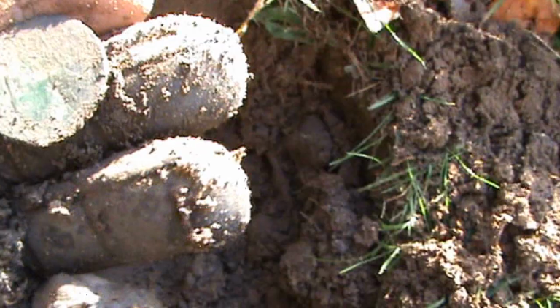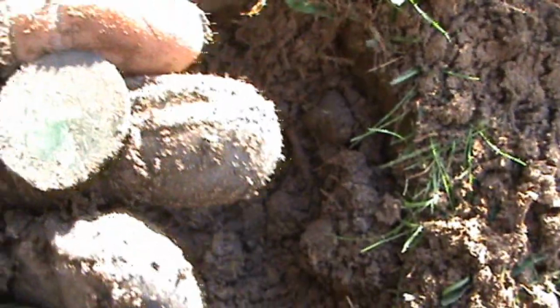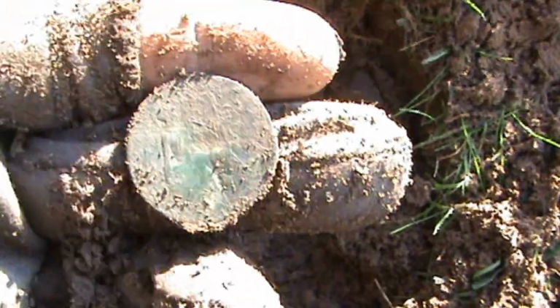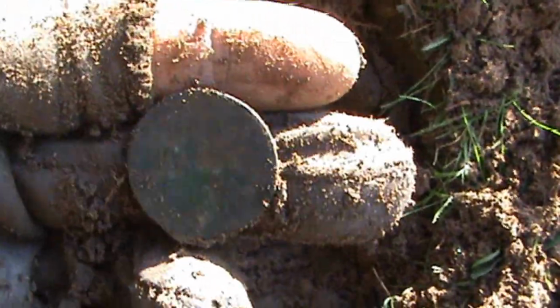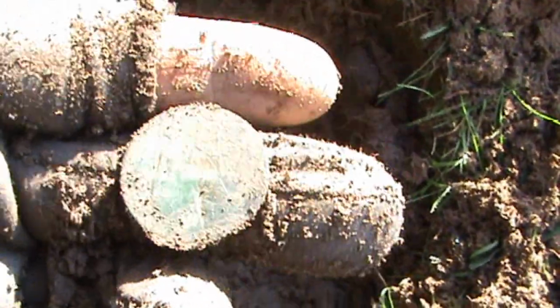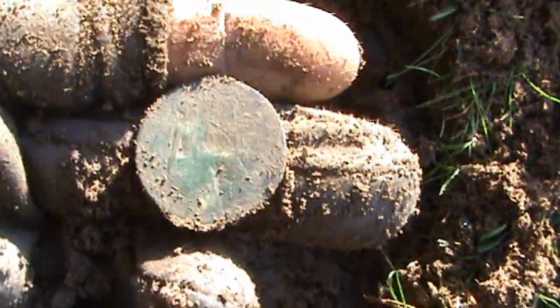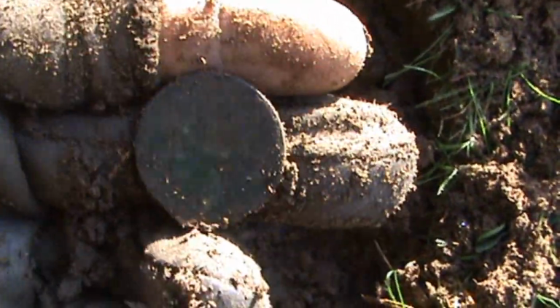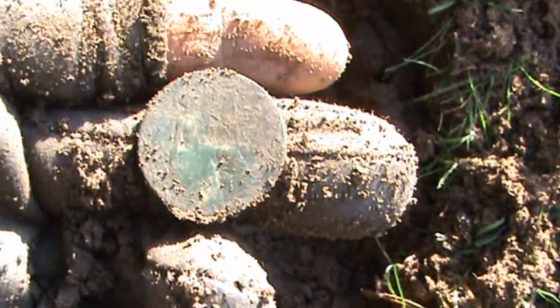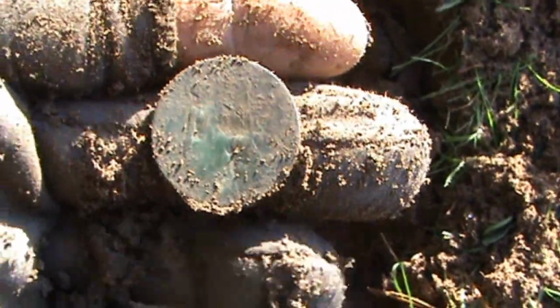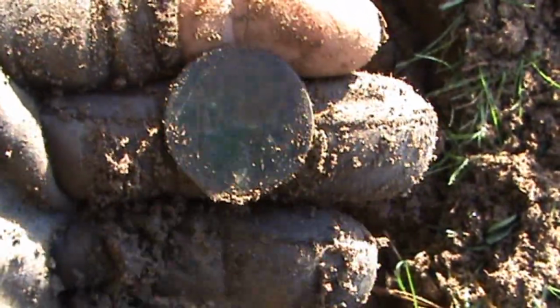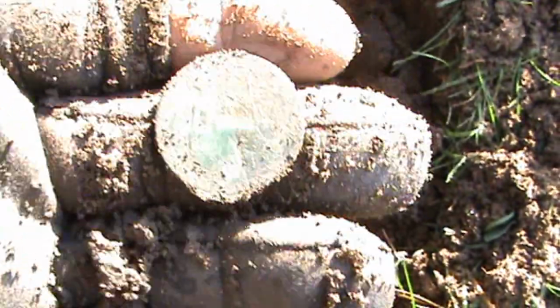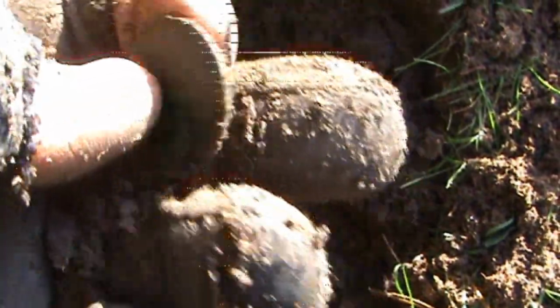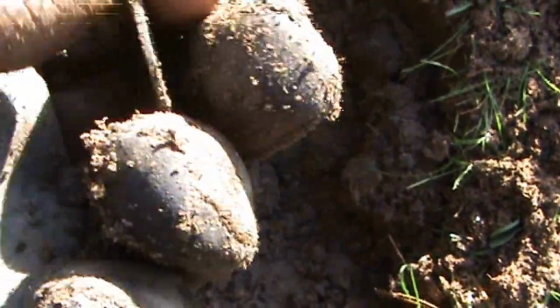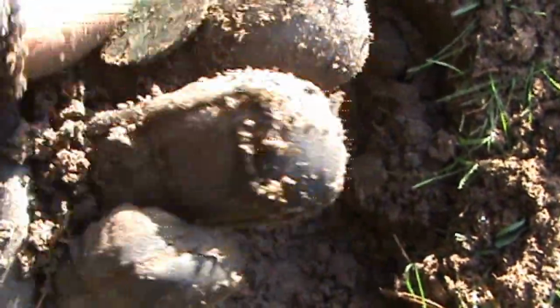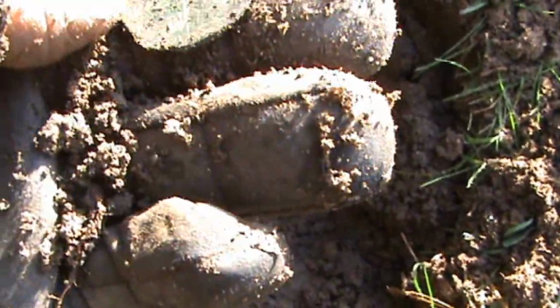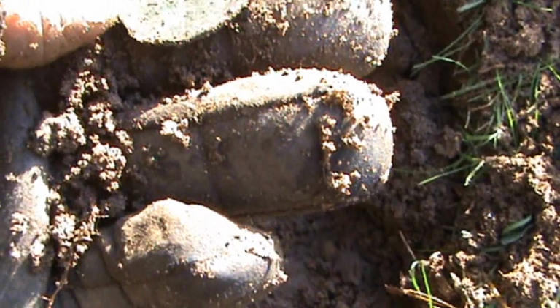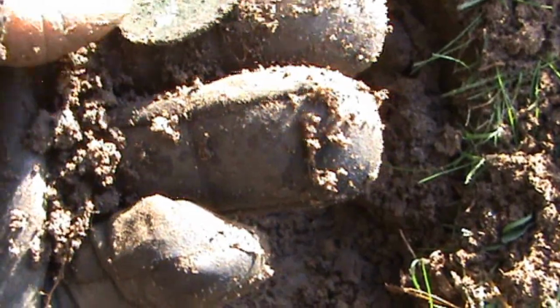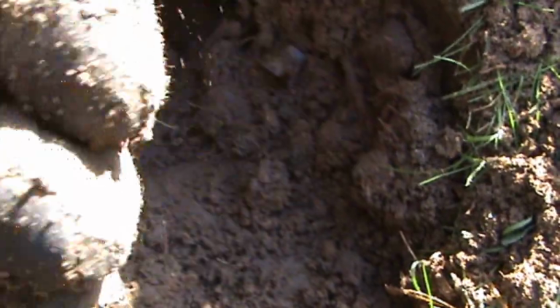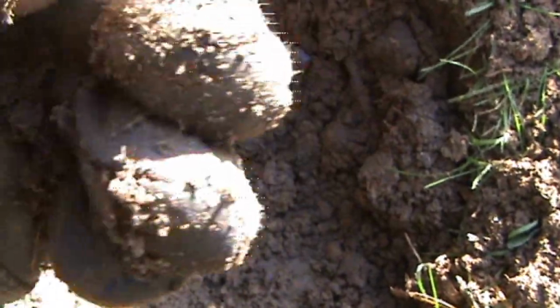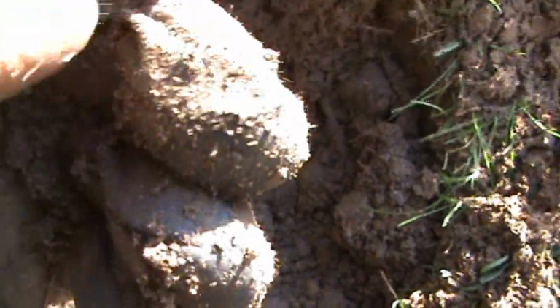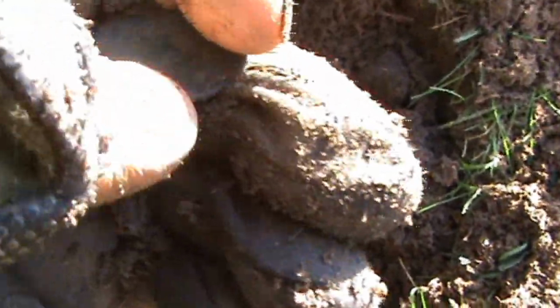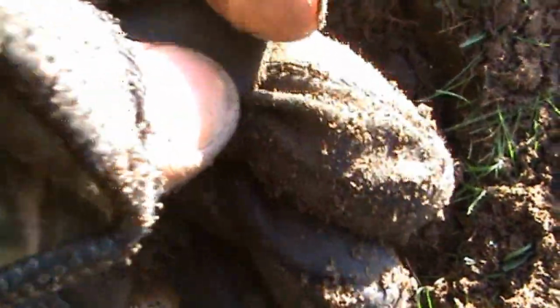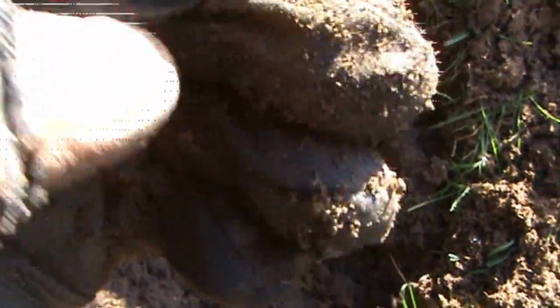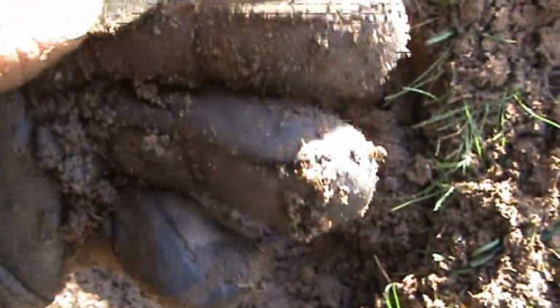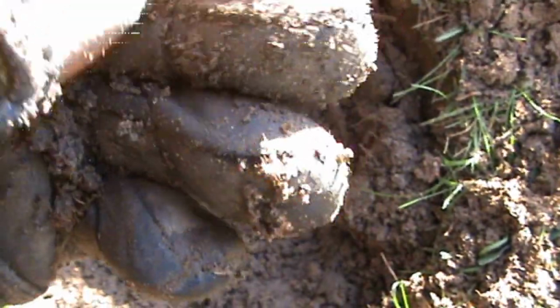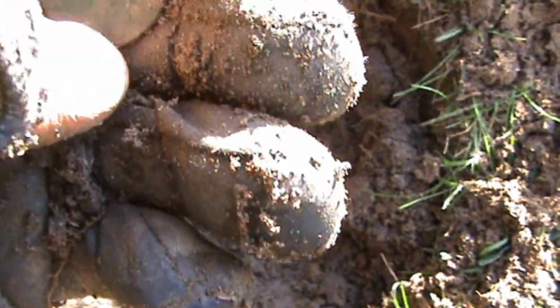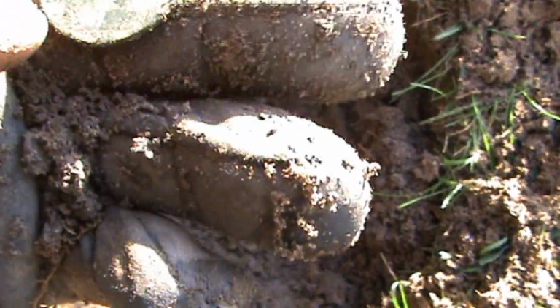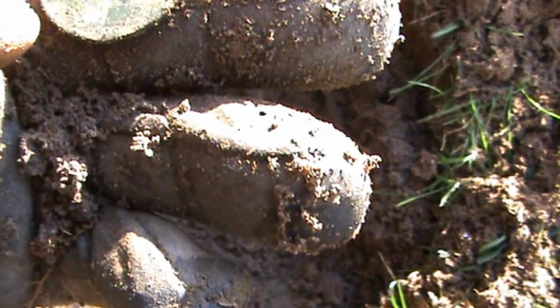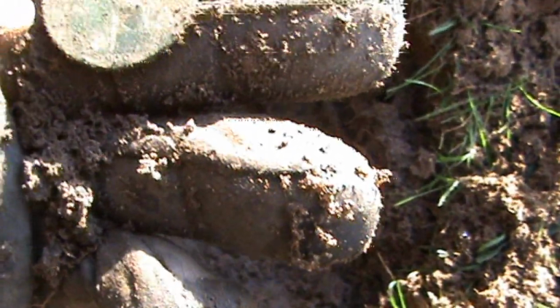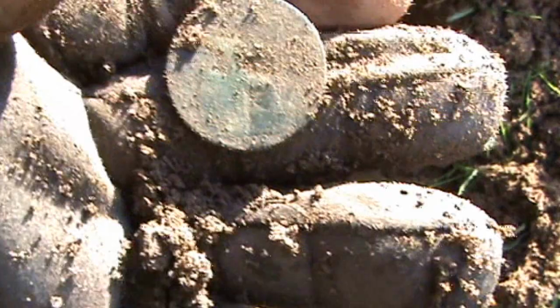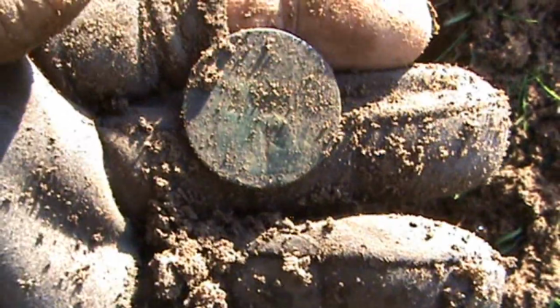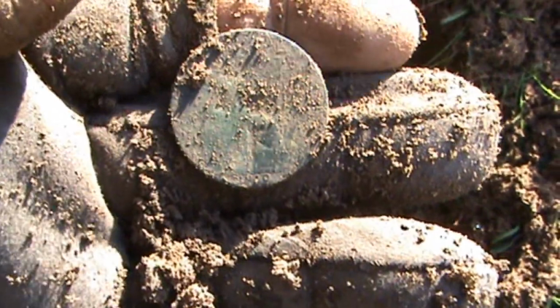It's not actually in bad nick either, looks like it's been hit with something at some point, but I can still read it. The date is 1910.